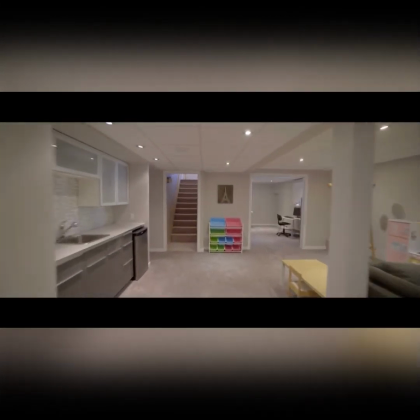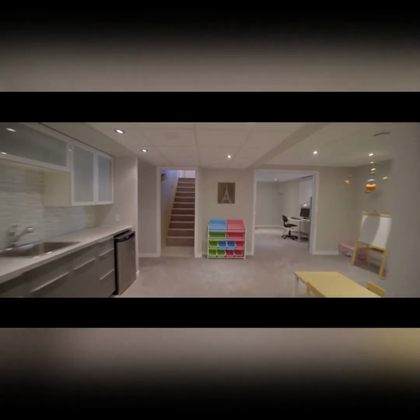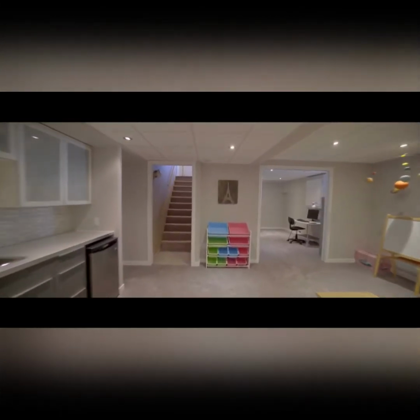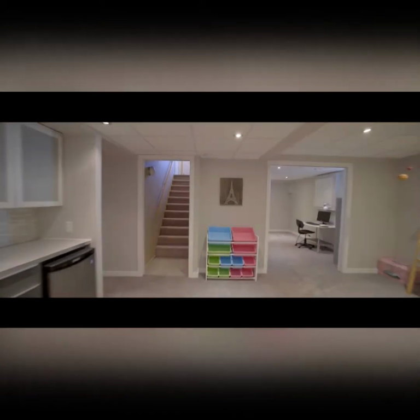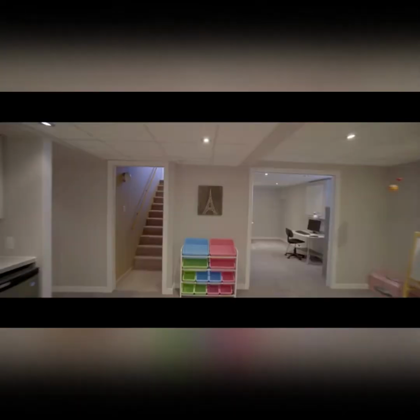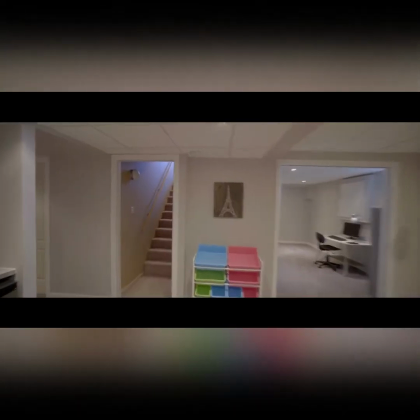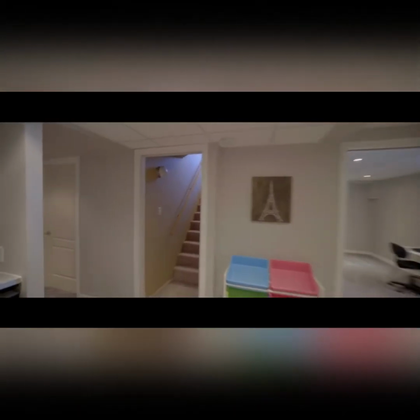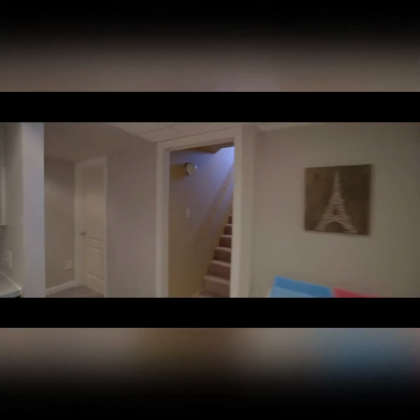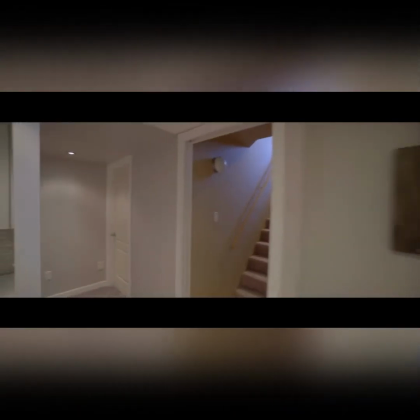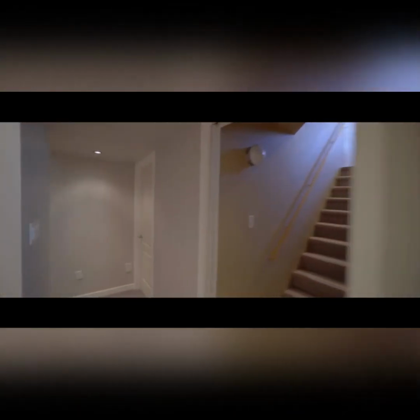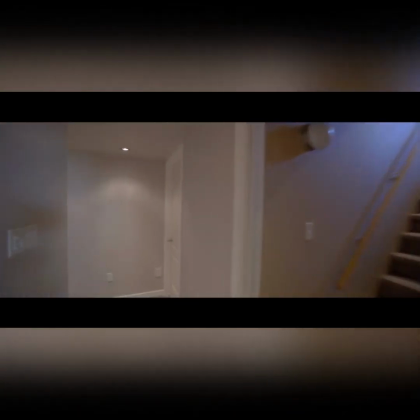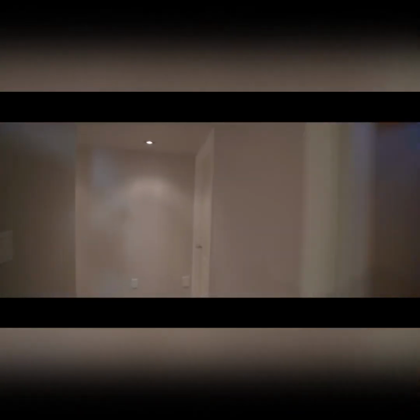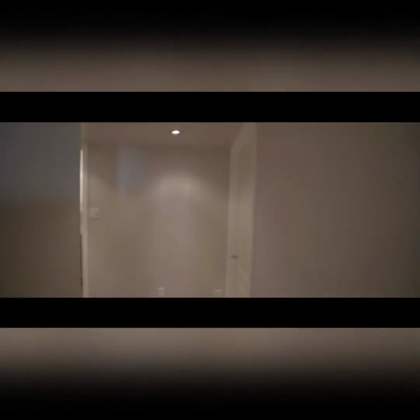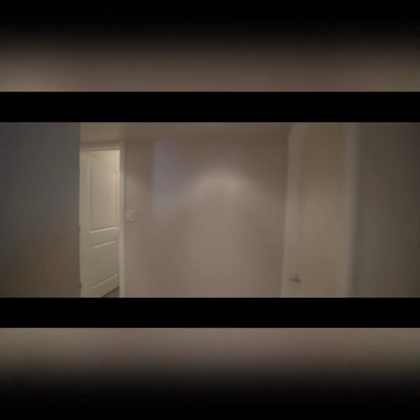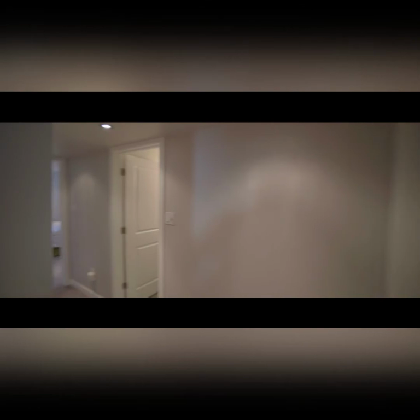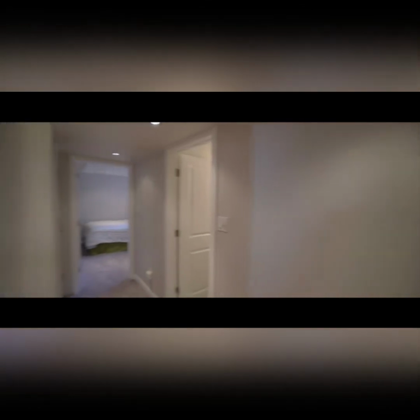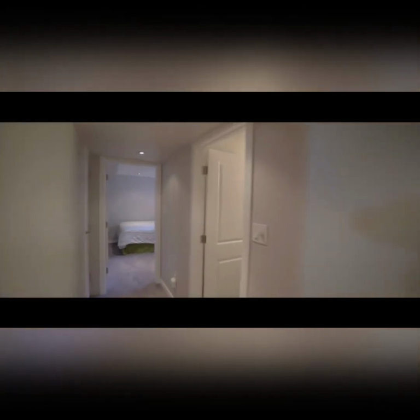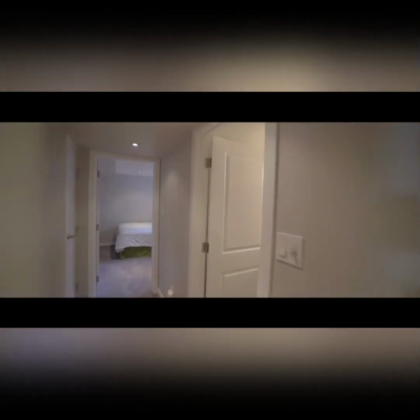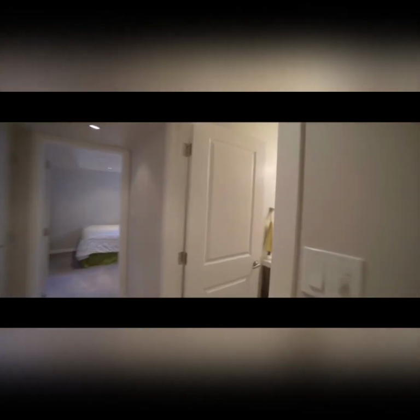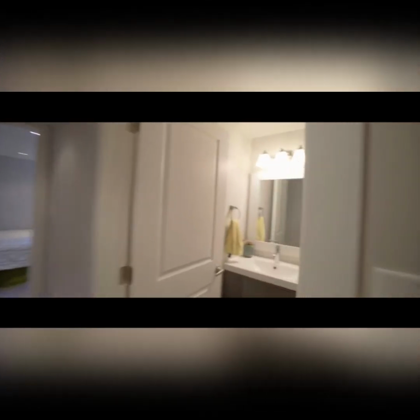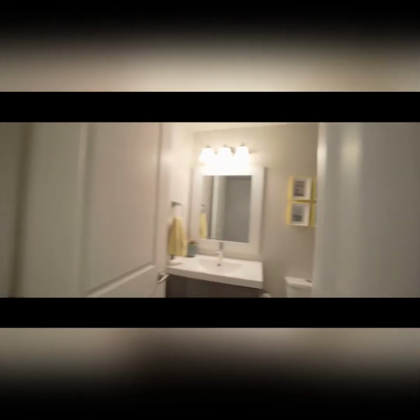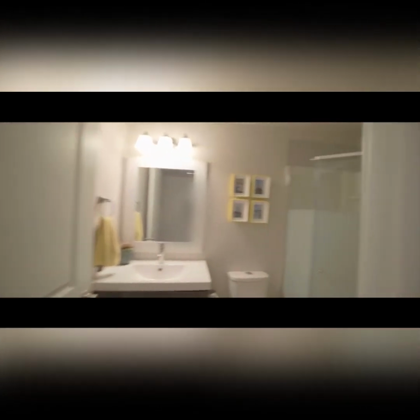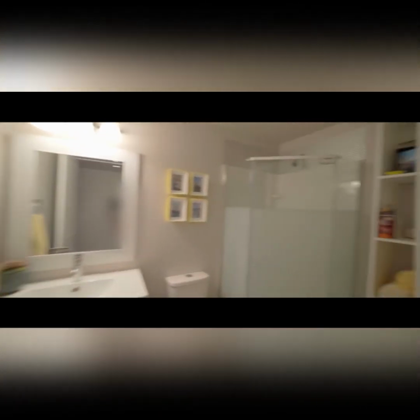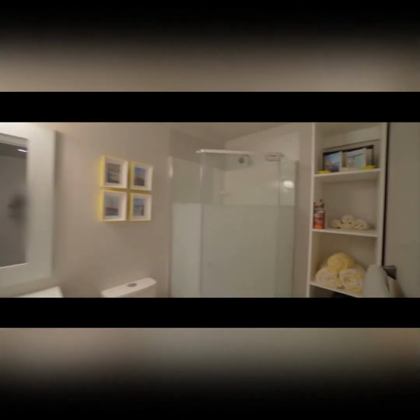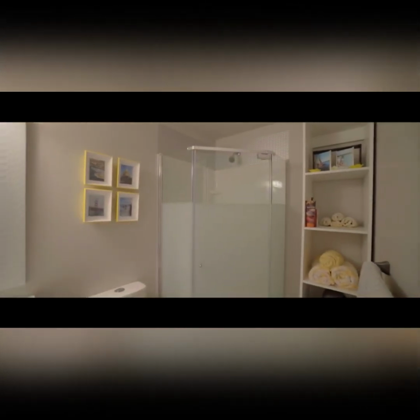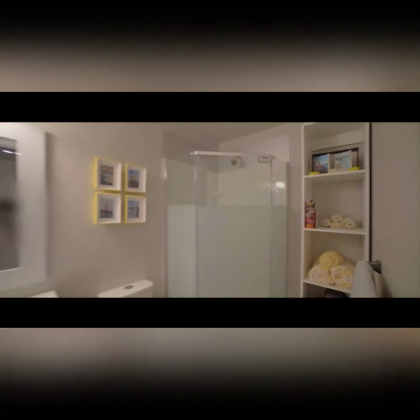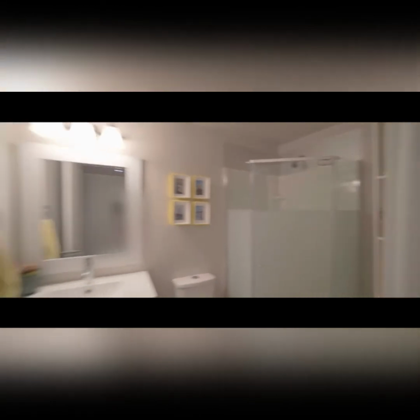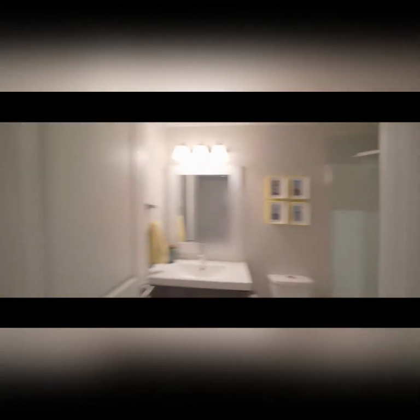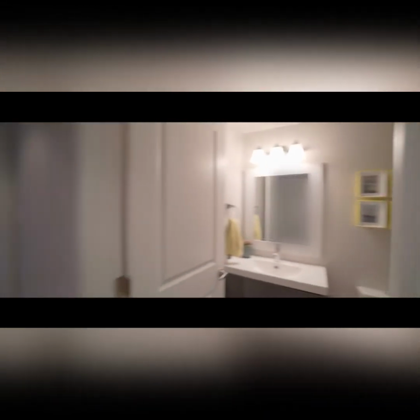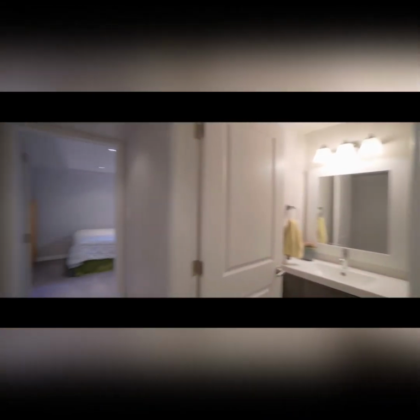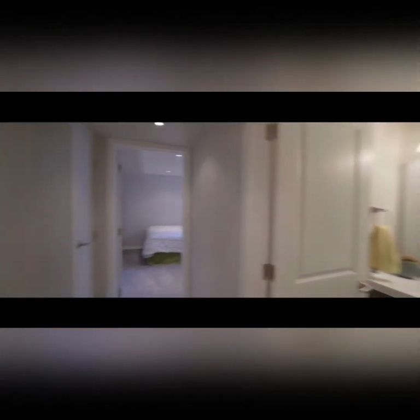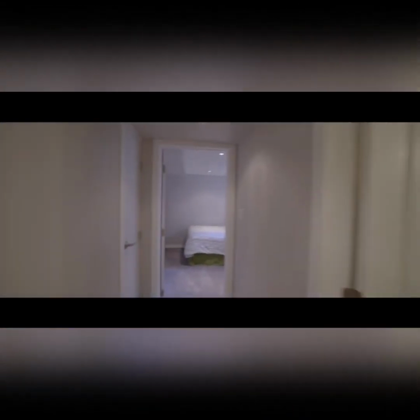Another thing that I love about this basement — and you will love too — is that it has a private bedroom. Whether you have teenagers, in-laws, or overnight guests, they'll love that. Plus, a private washroom right next door.